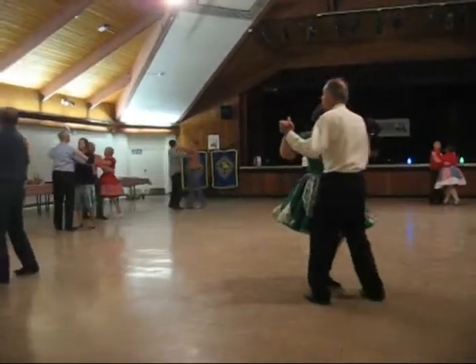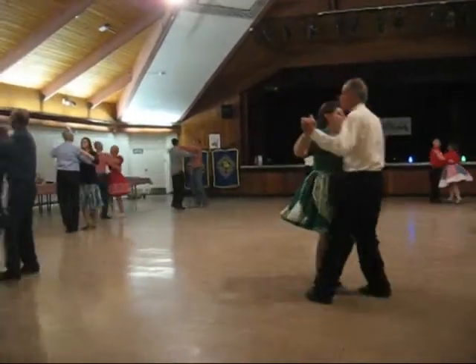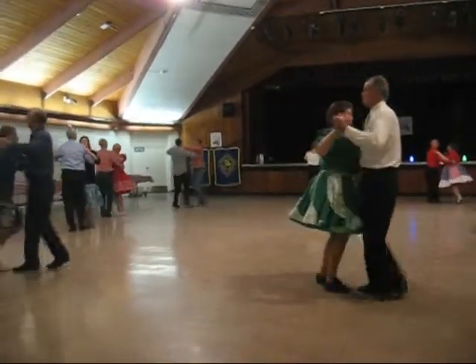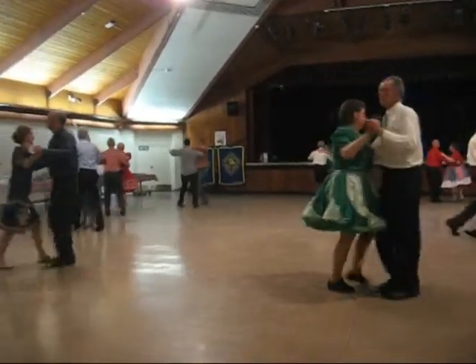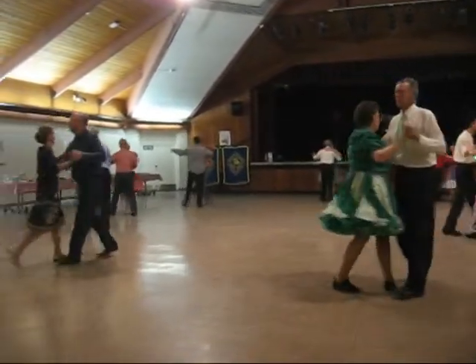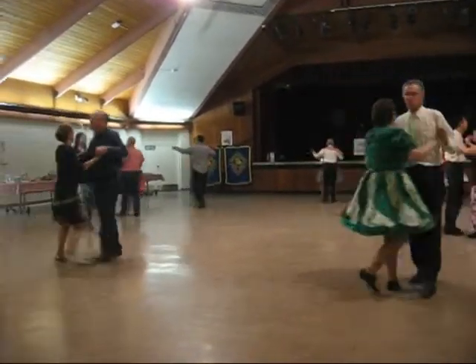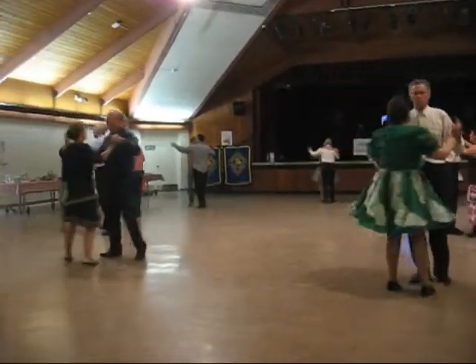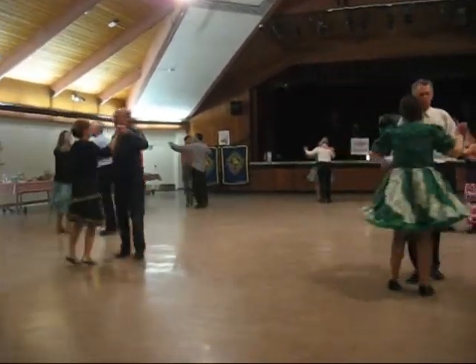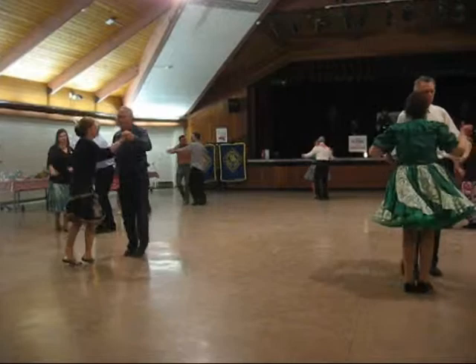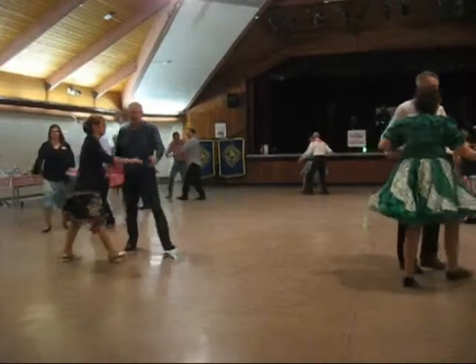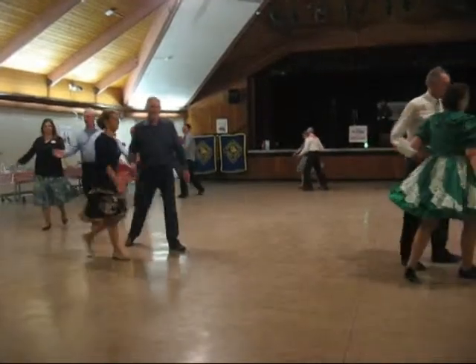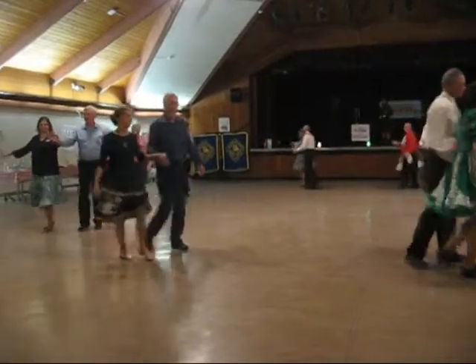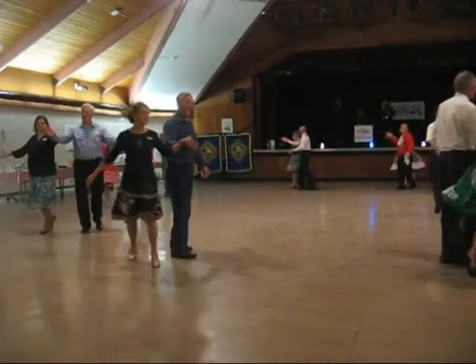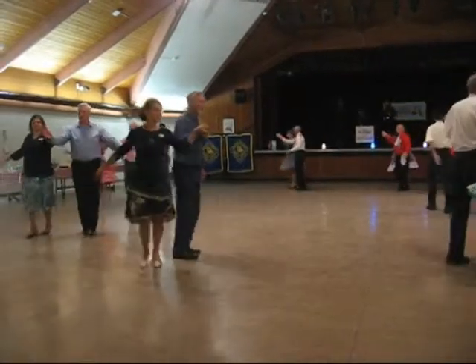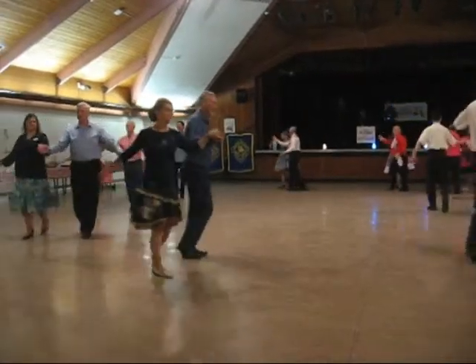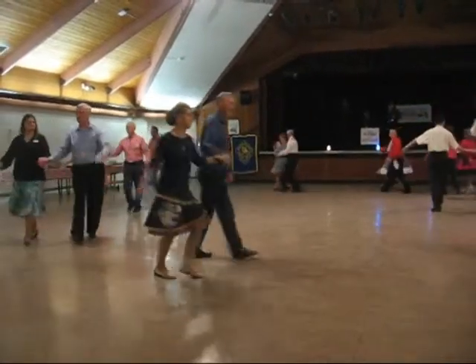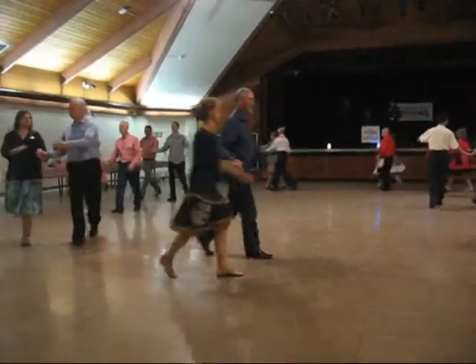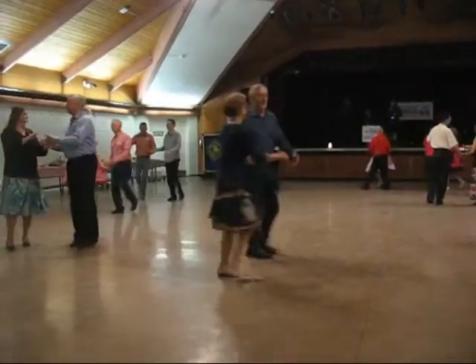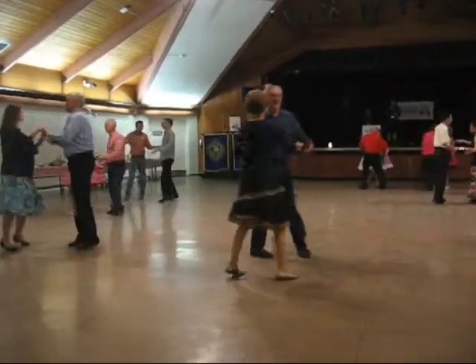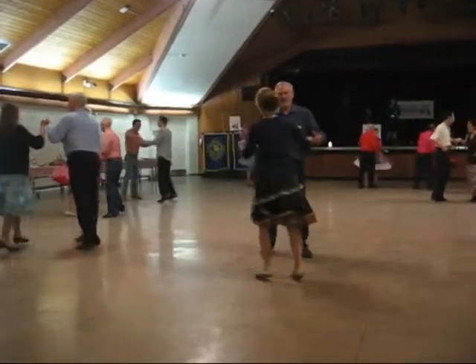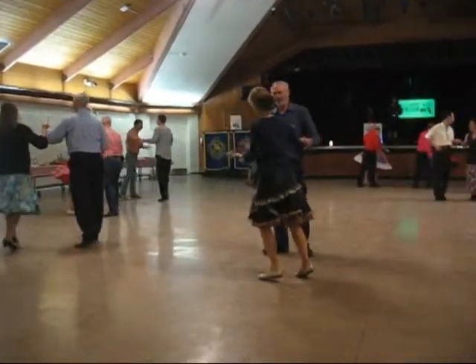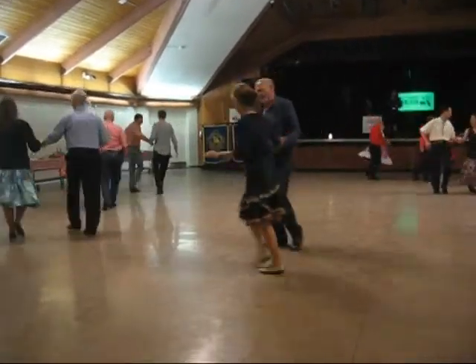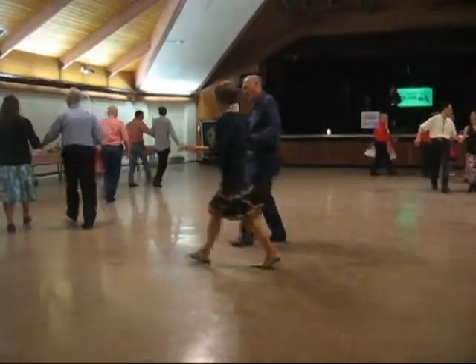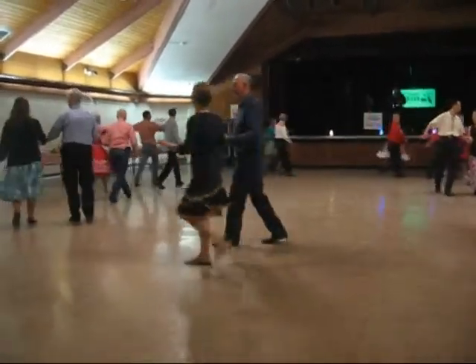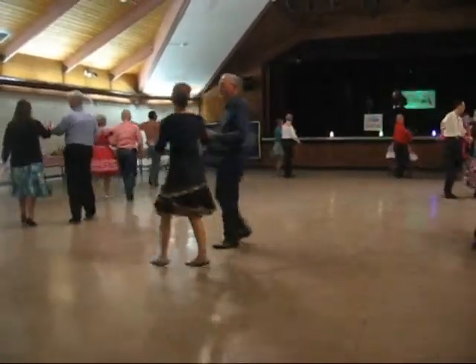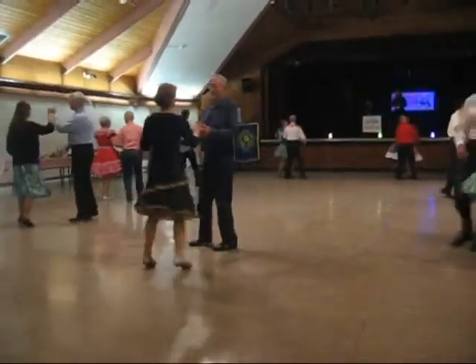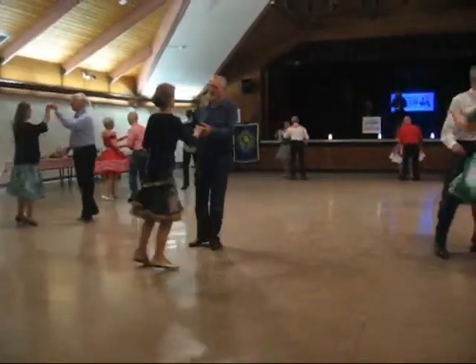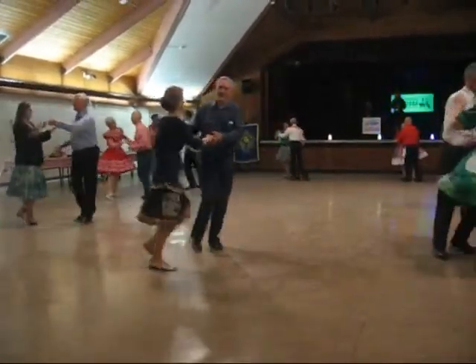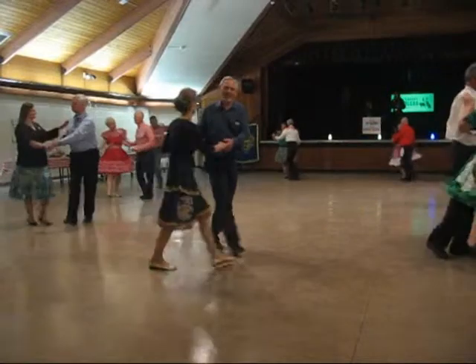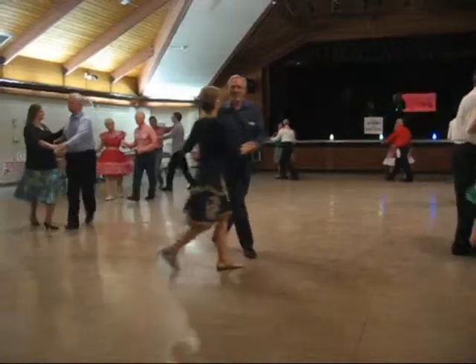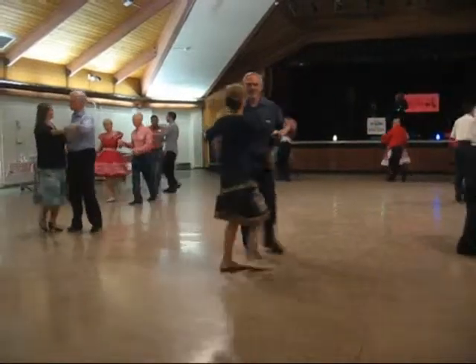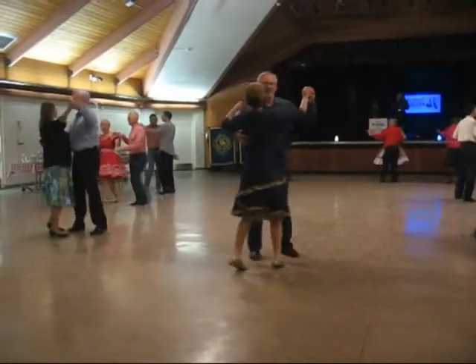Open up, forward walks, through twinkle three times. Close it up, left turning box.